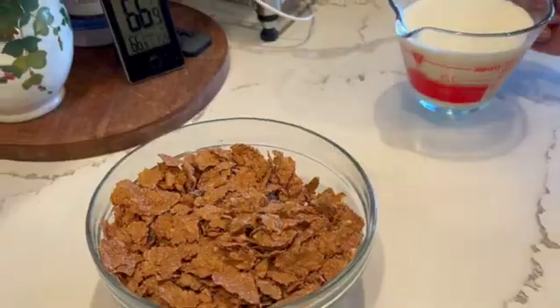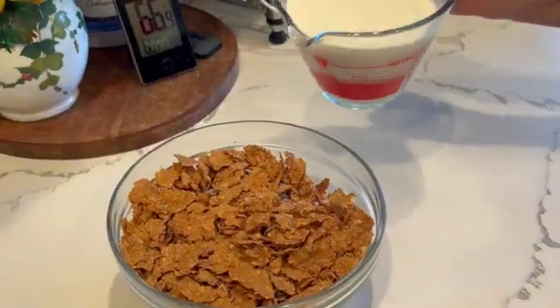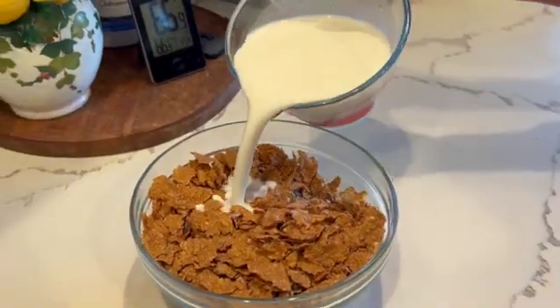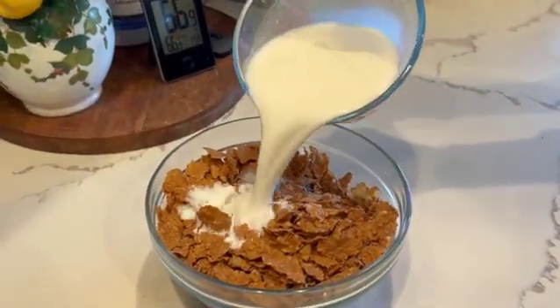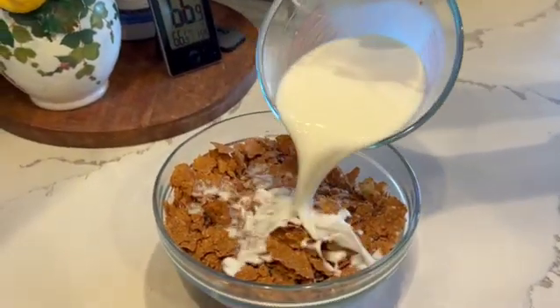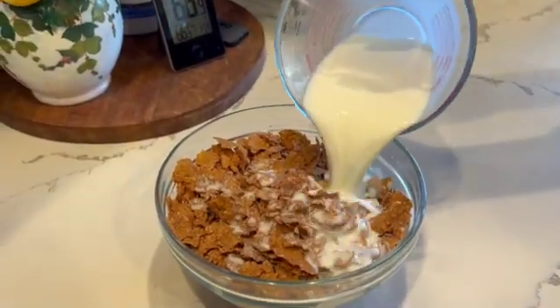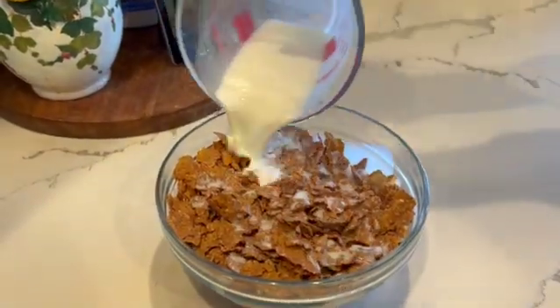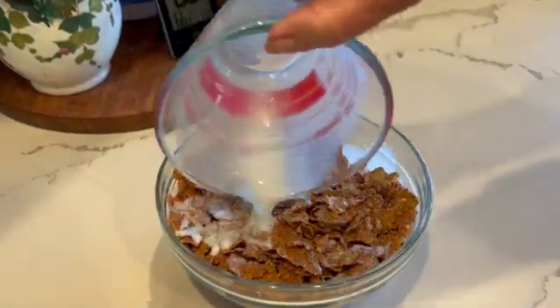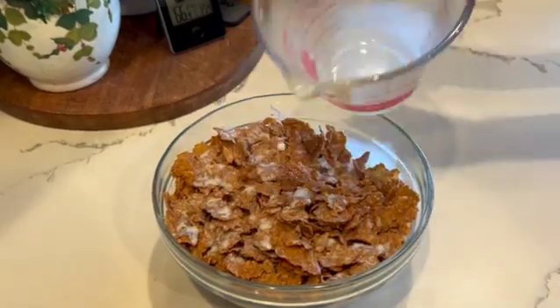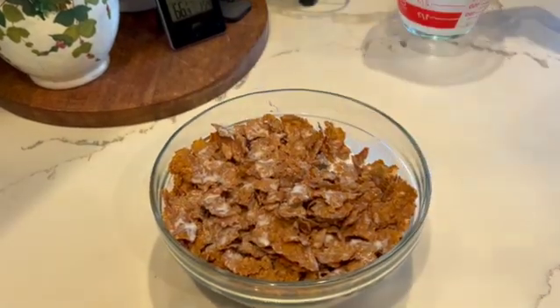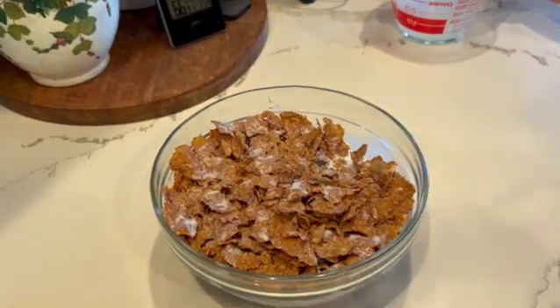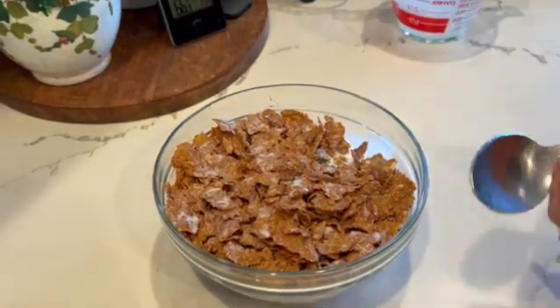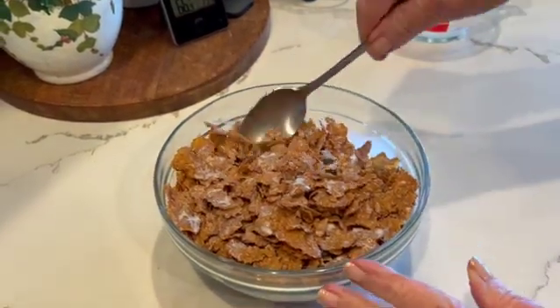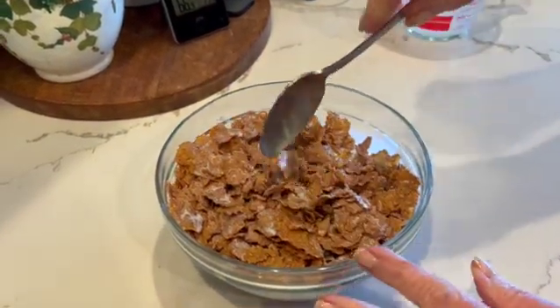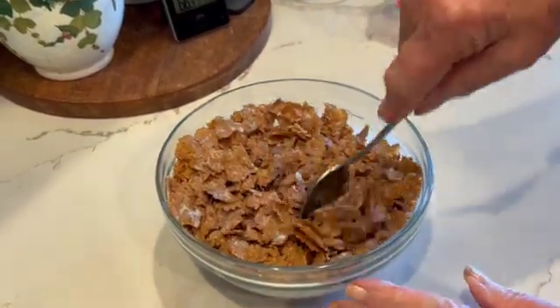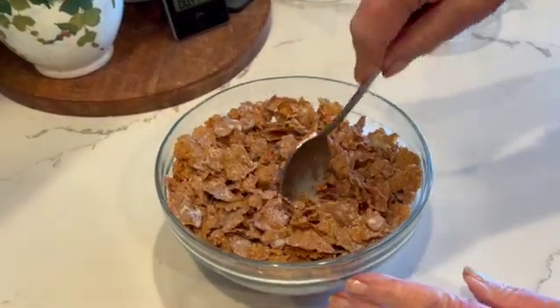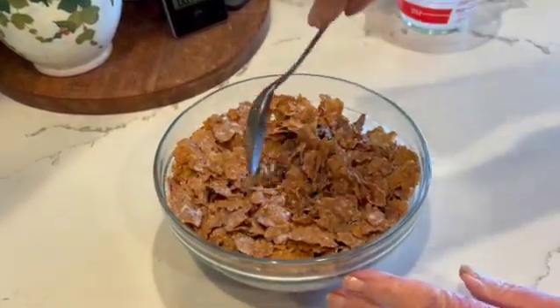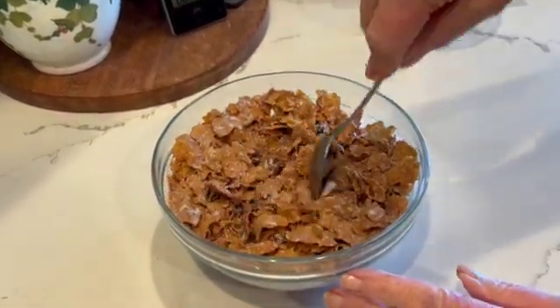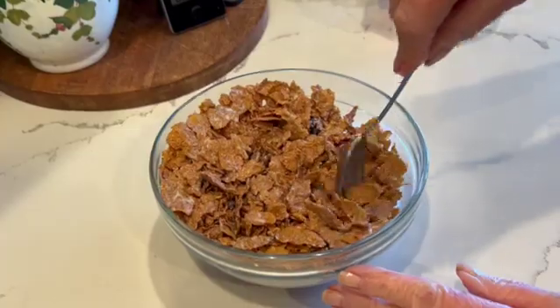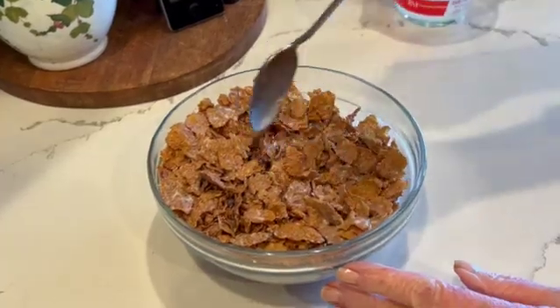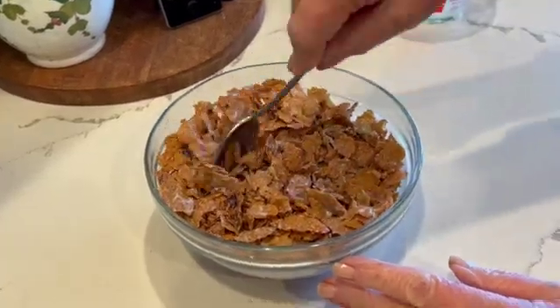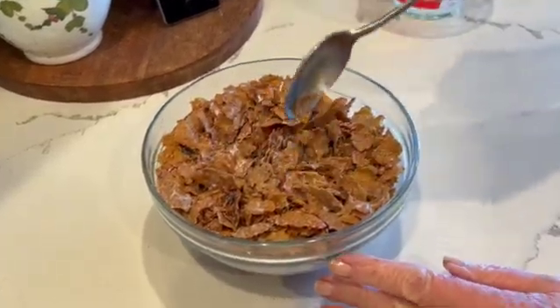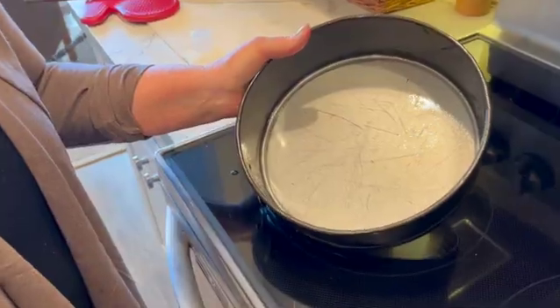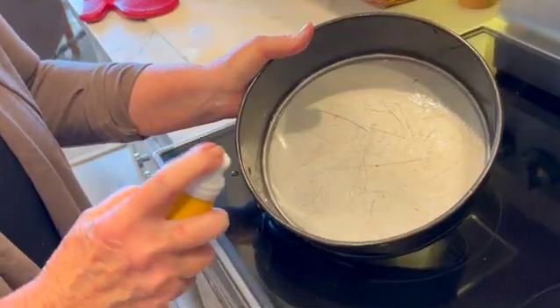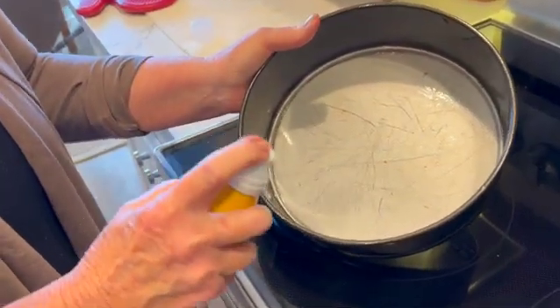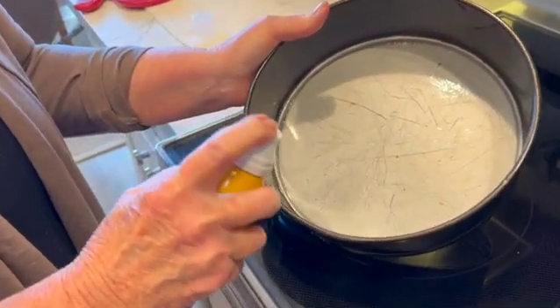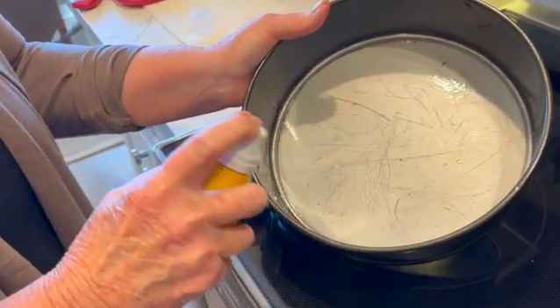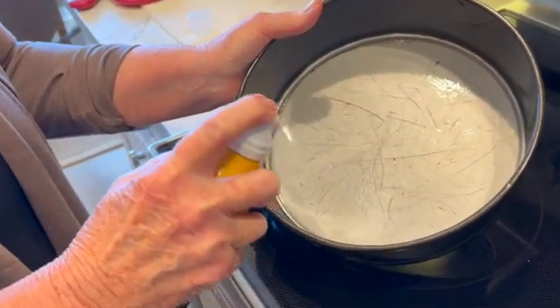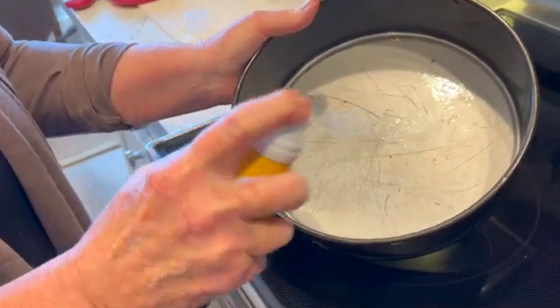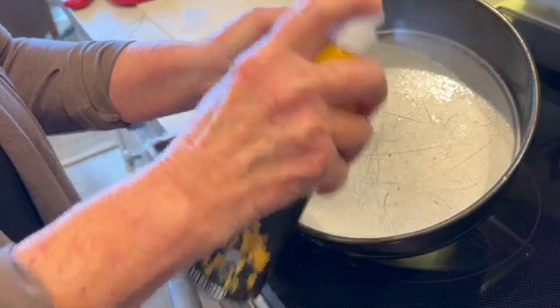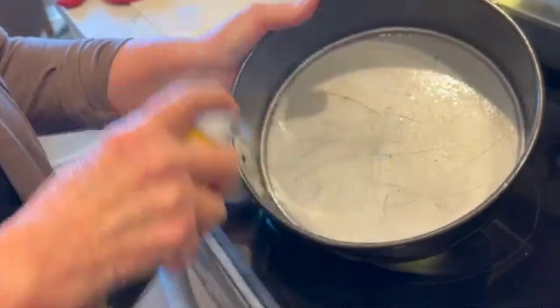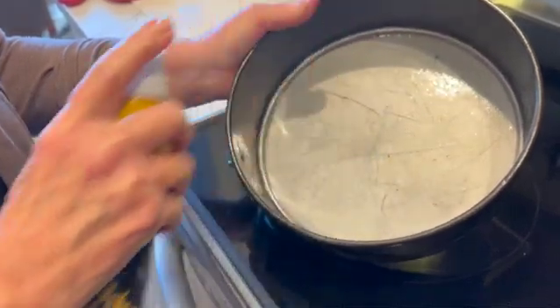Your first step is to add your milk to your bran flakes, and using a spoon, just mix it well. Now we're going to let this sit for about five minutes to soften. Pre-heat your oven to 350 degrees, and using a cooking spray, prepare your springform pan.